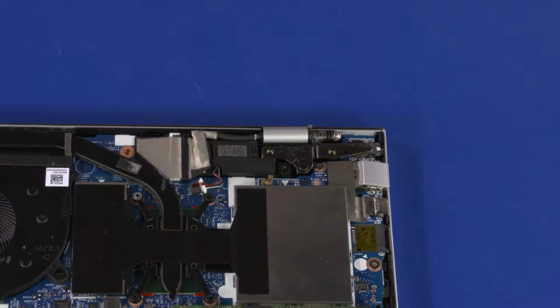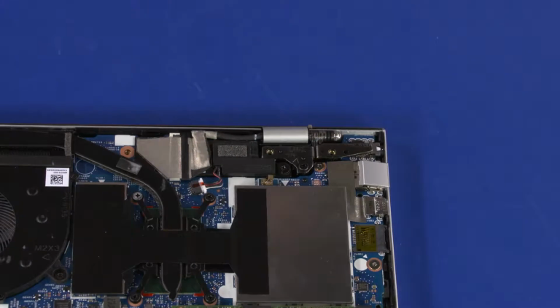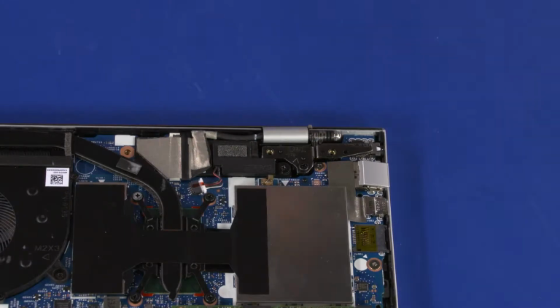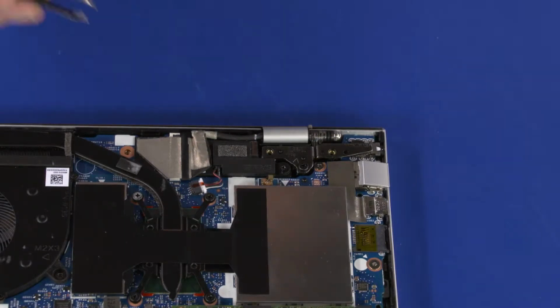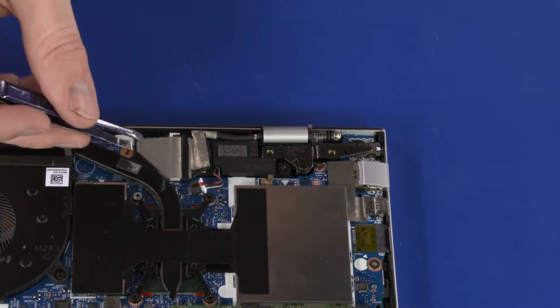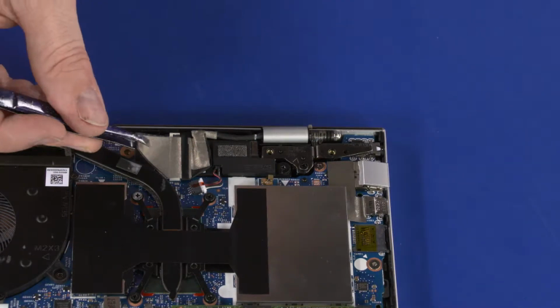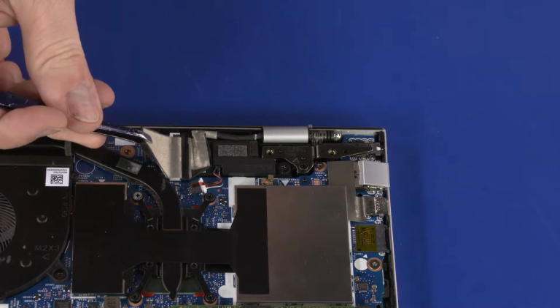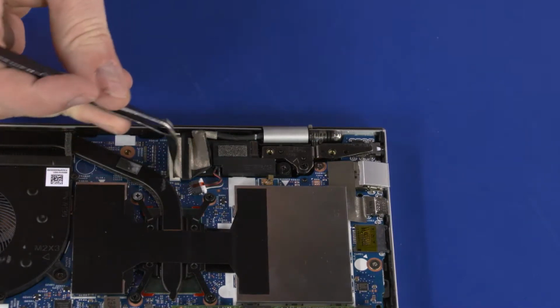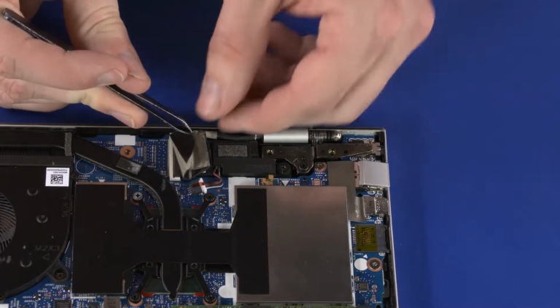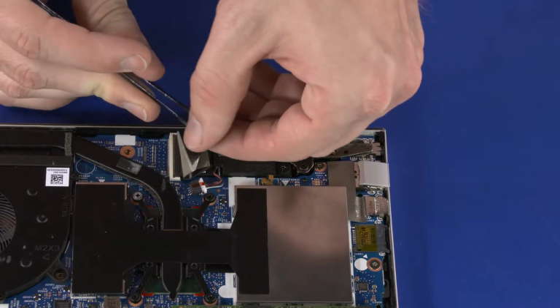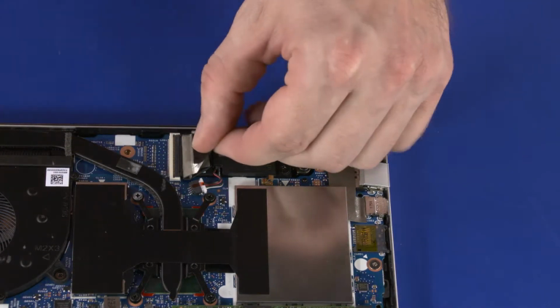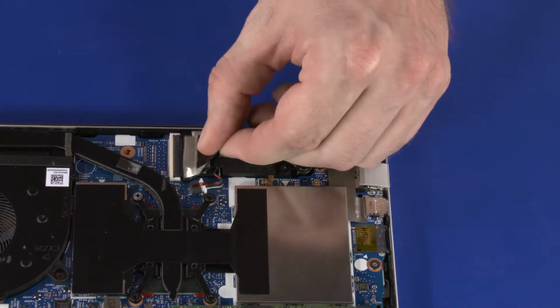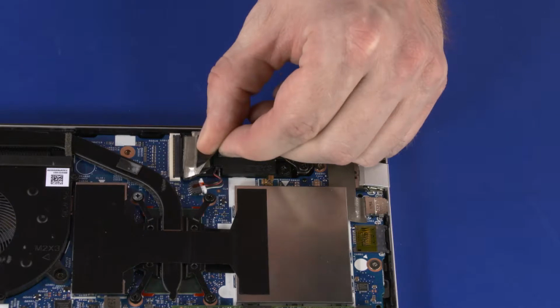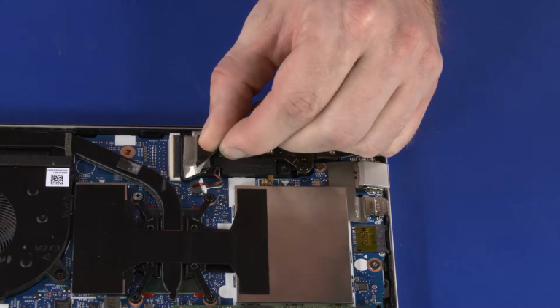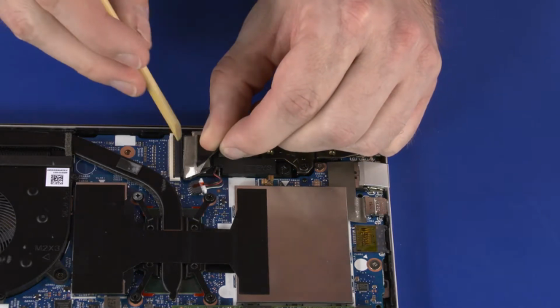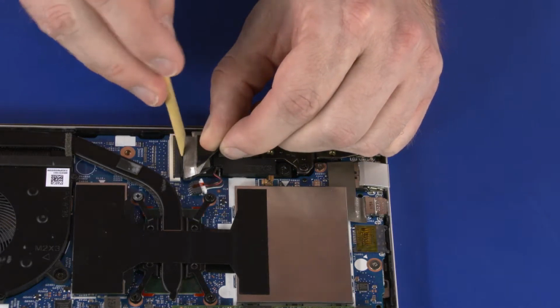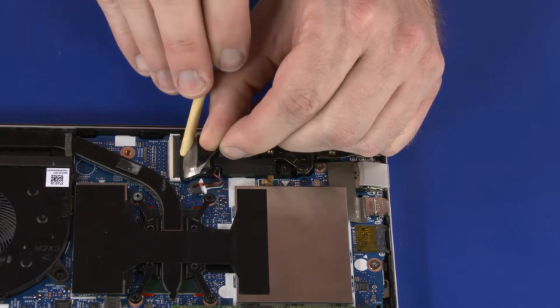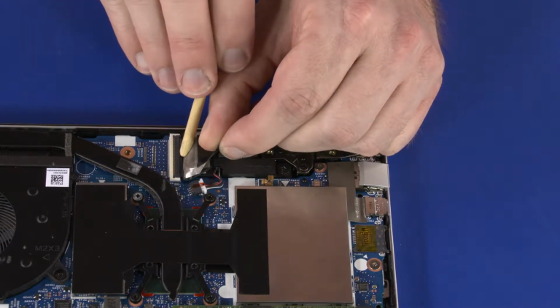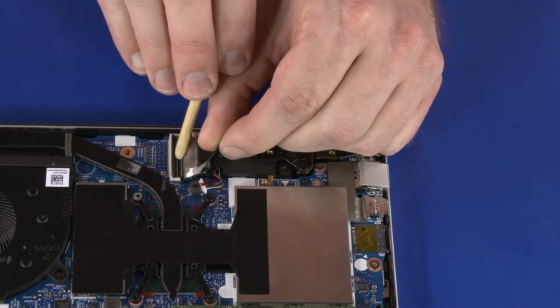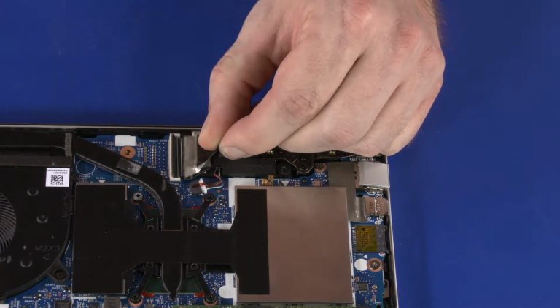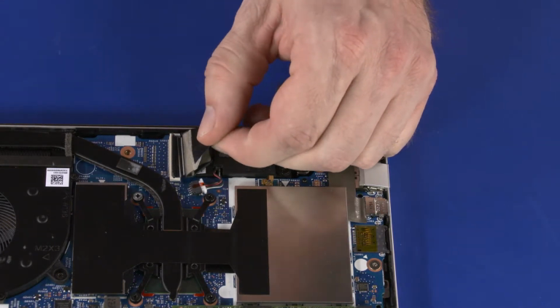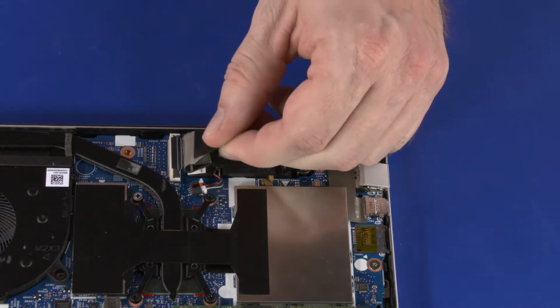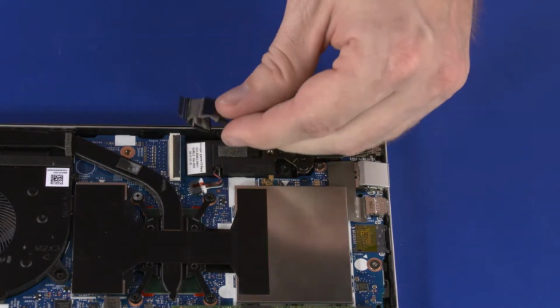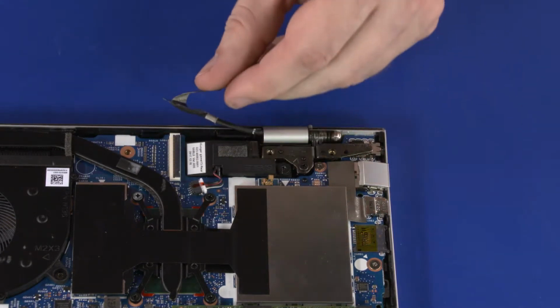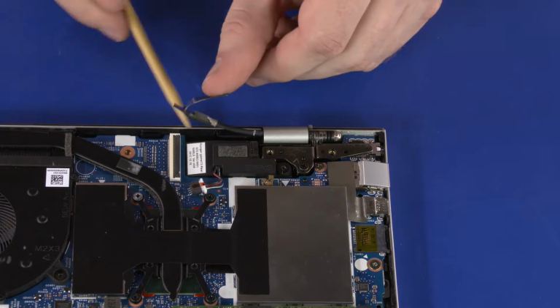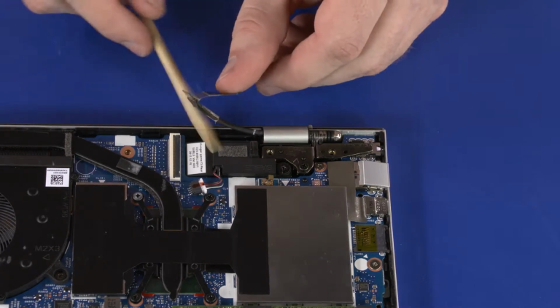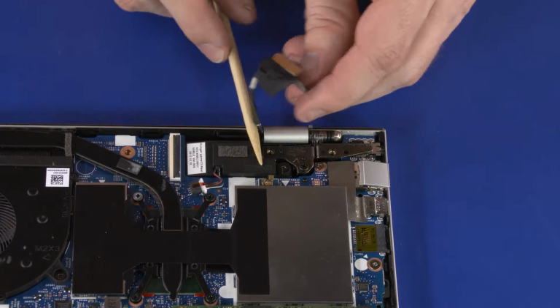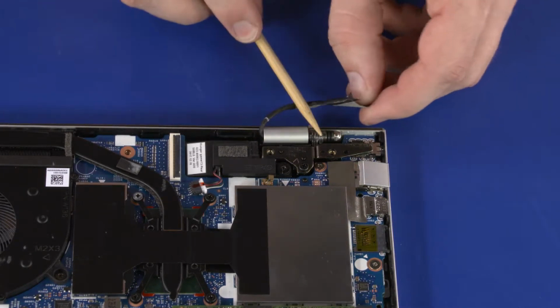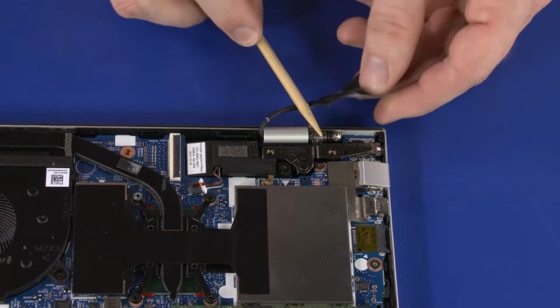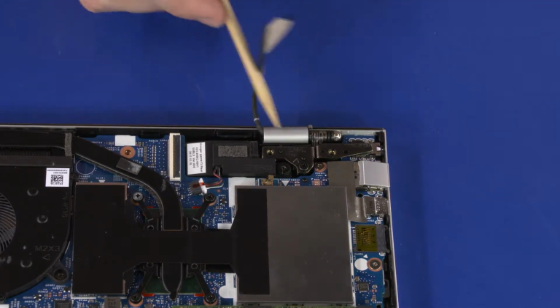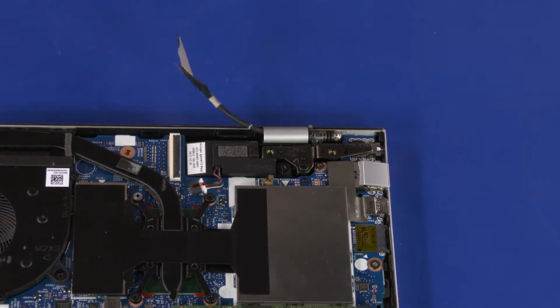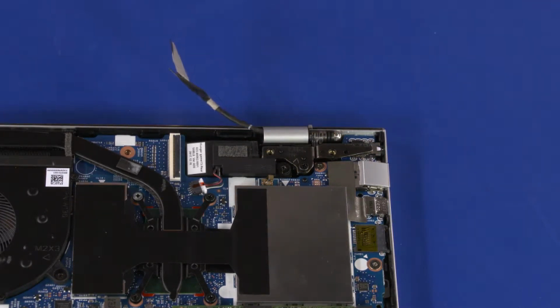Peel back the retention tape, use minimal force to lift the locking bar up on the display panel cable ZIF connector, and disconnect the display panel cable from the system board. Remove the display panel cable from the routing channel that secures it to the top cover.